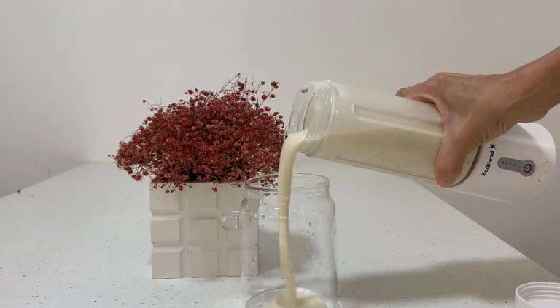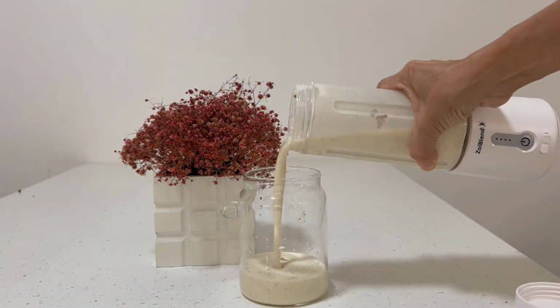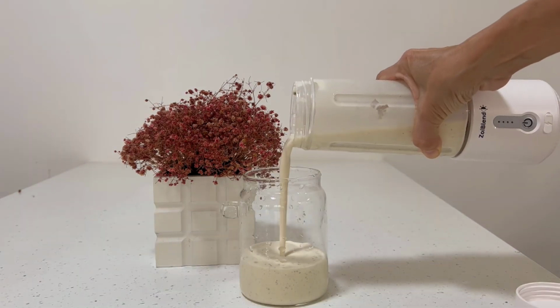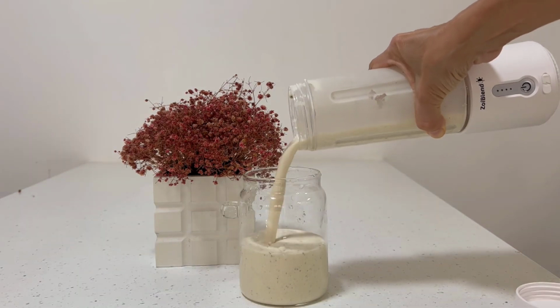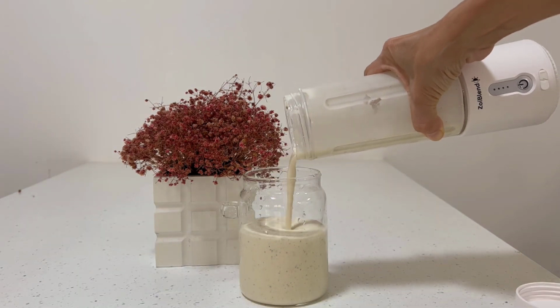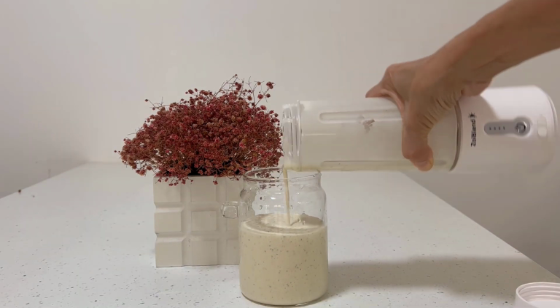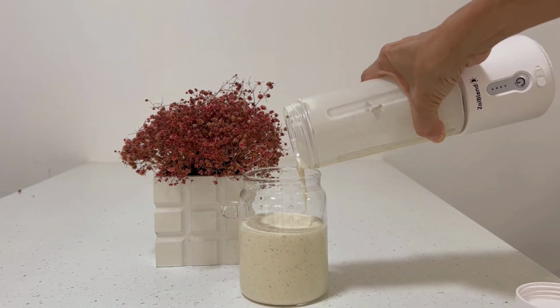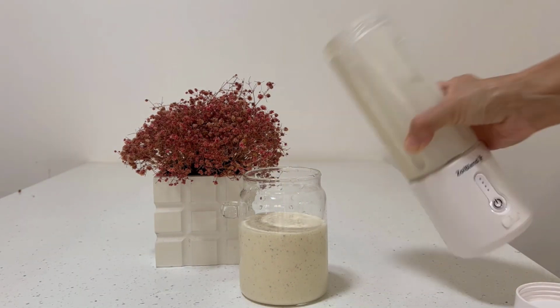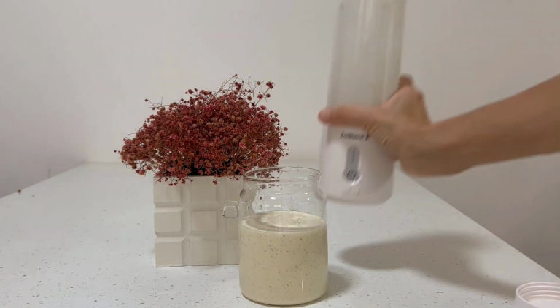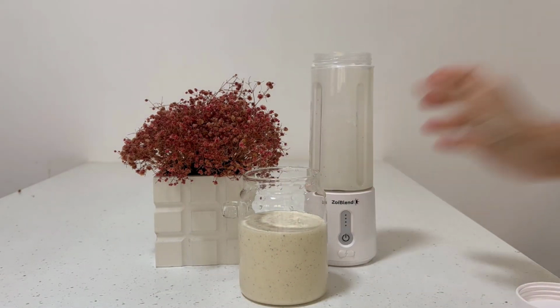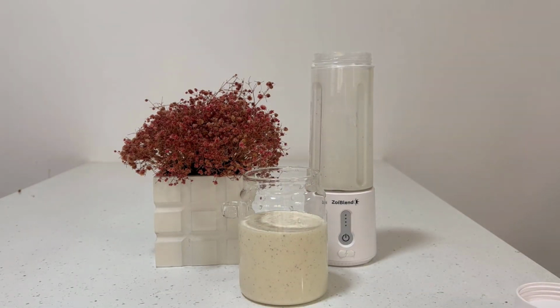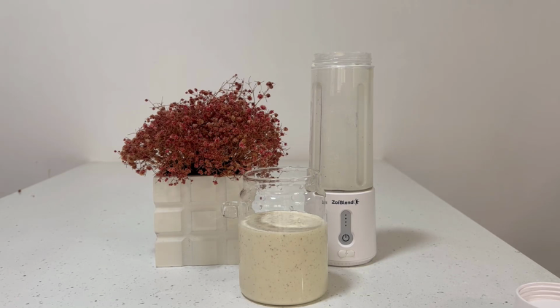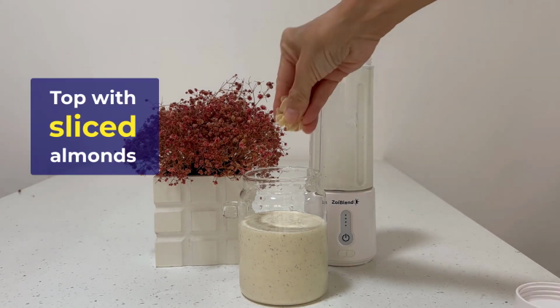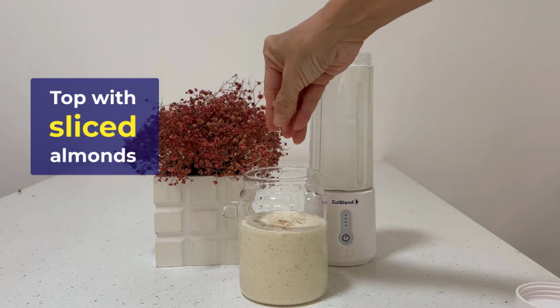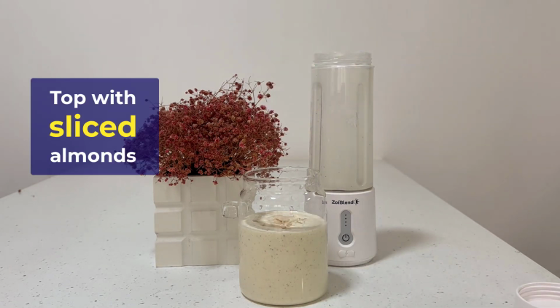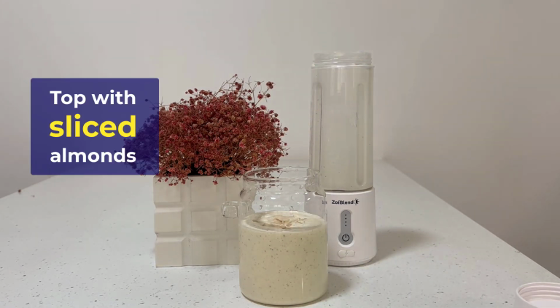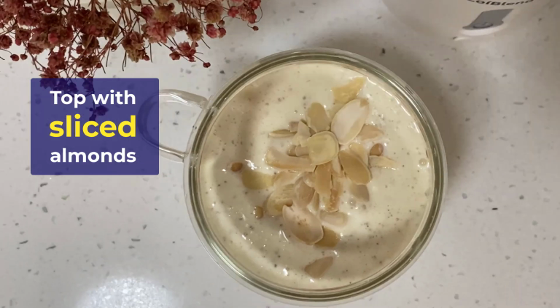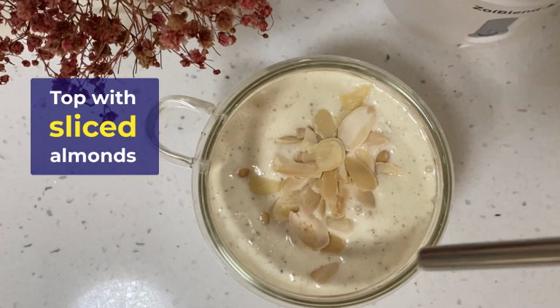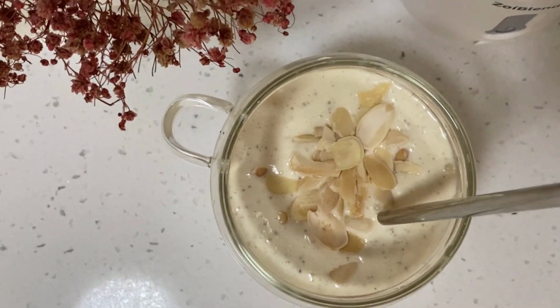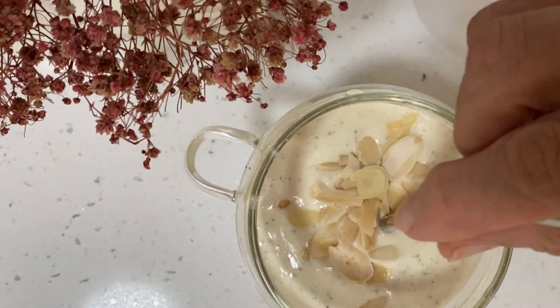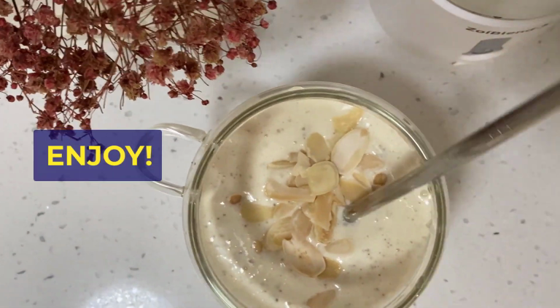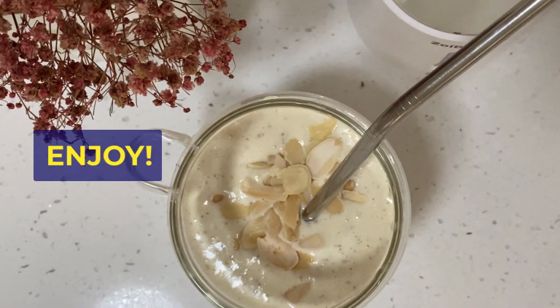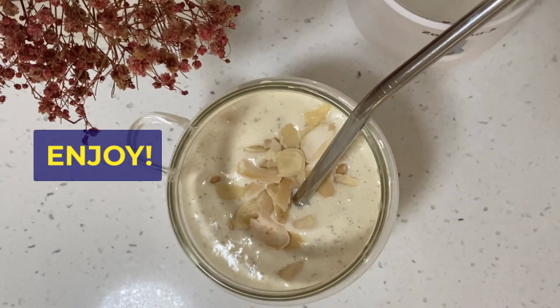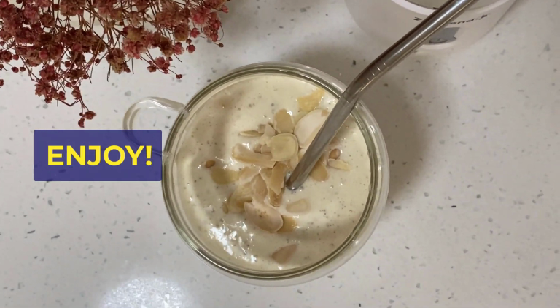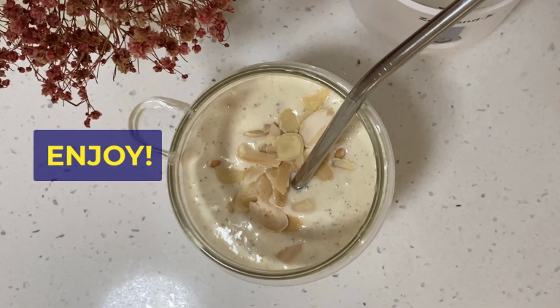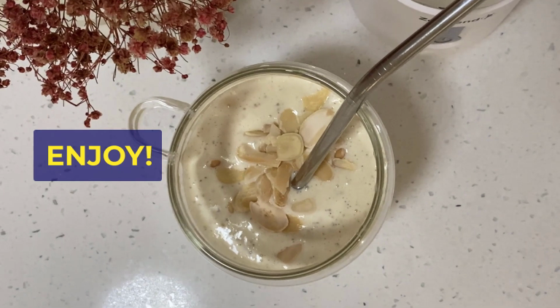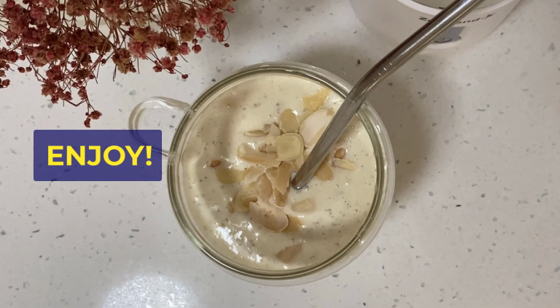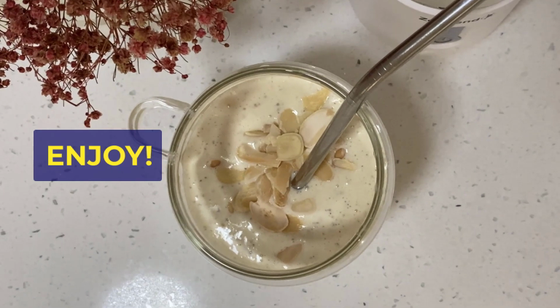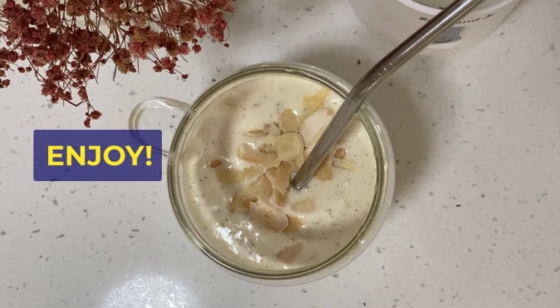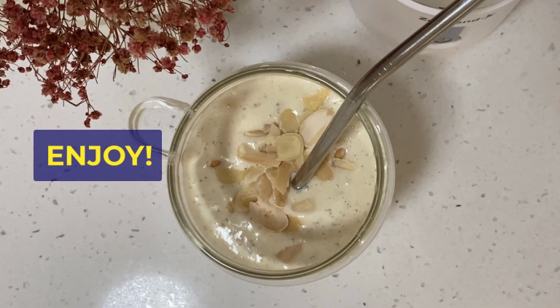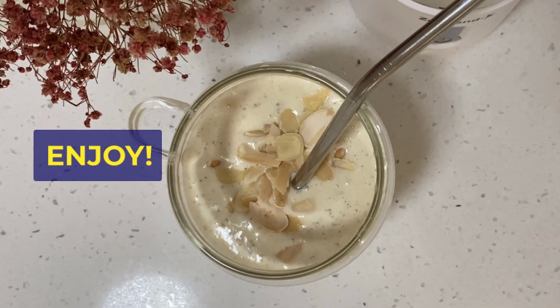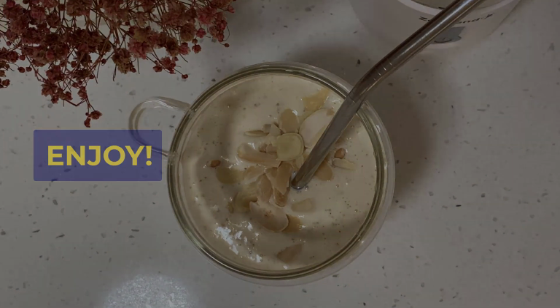The blend's high protein, fats, and fiber content makes it a valuable support in your weight loss journey. It curbs cravings, enhances satiety, and maintains muscle mass, all the while promoting efficient fat burning.